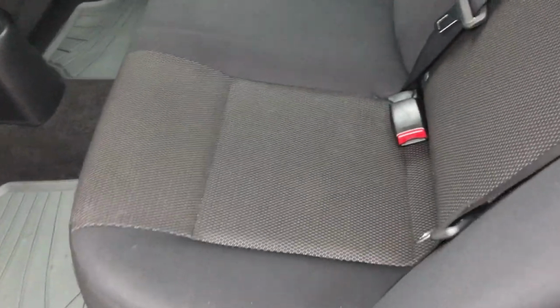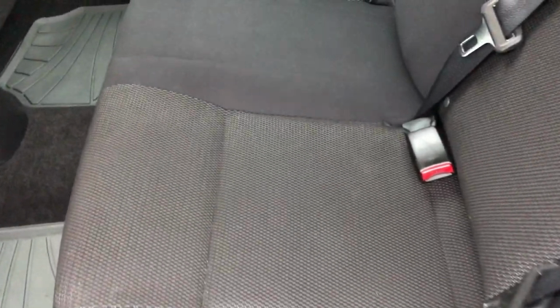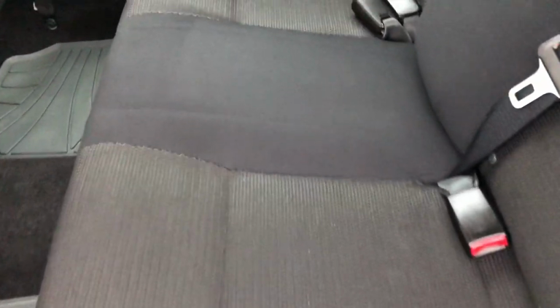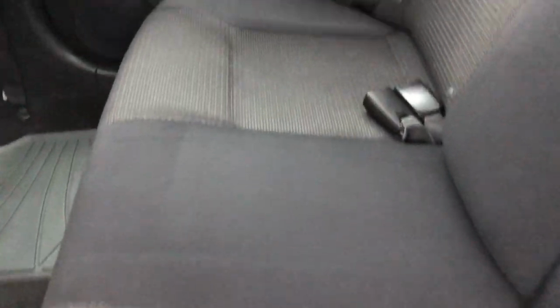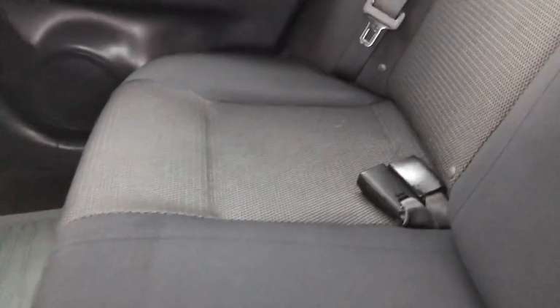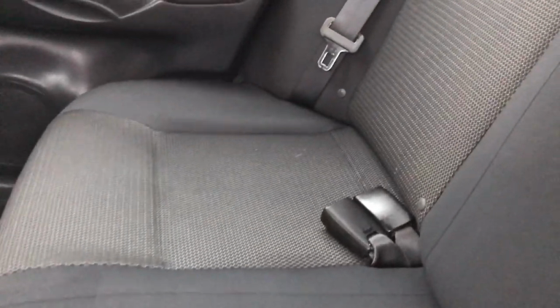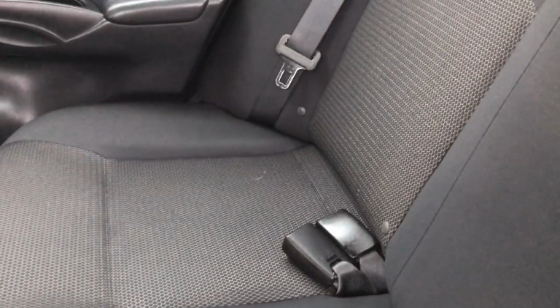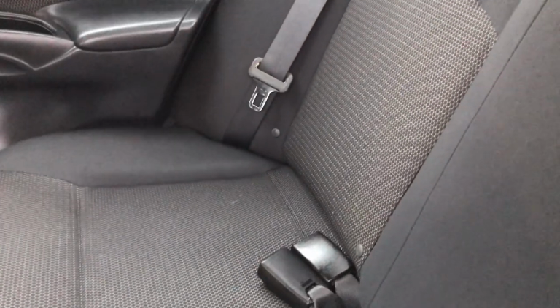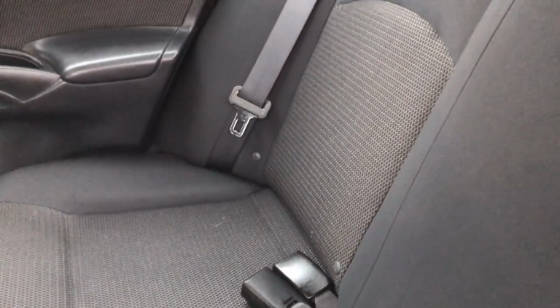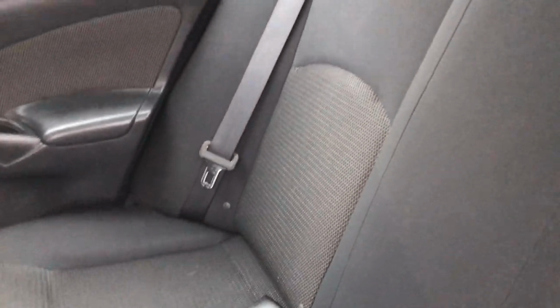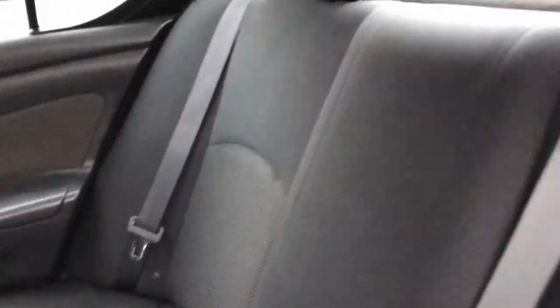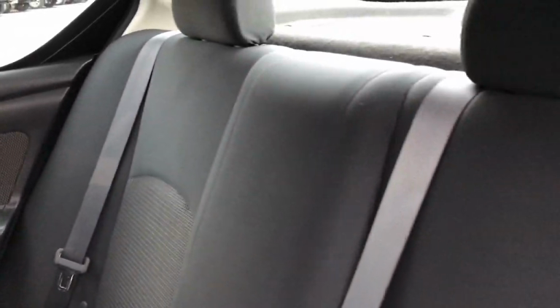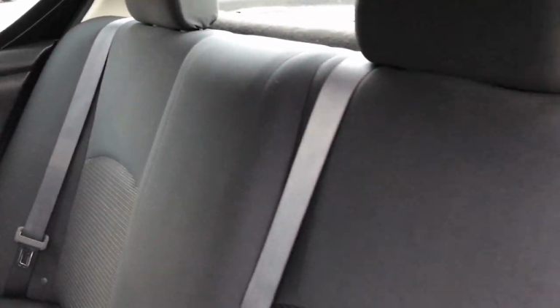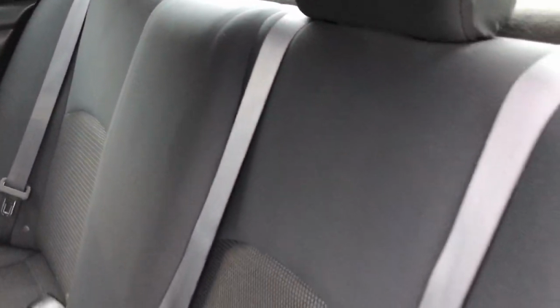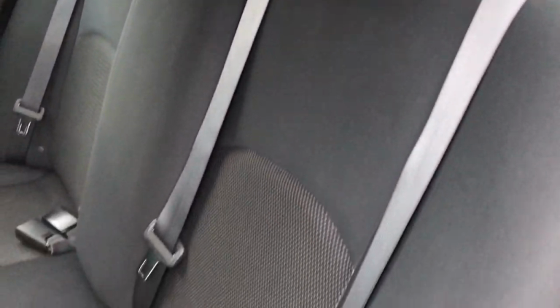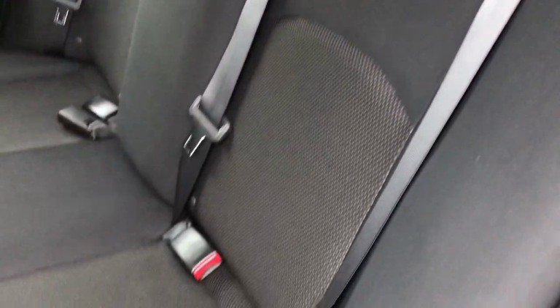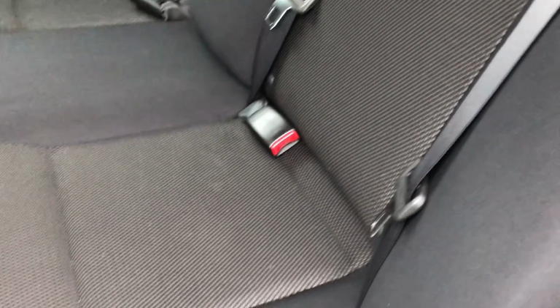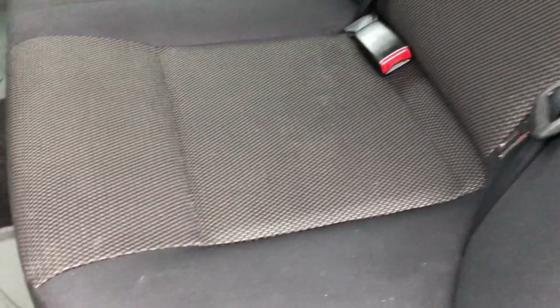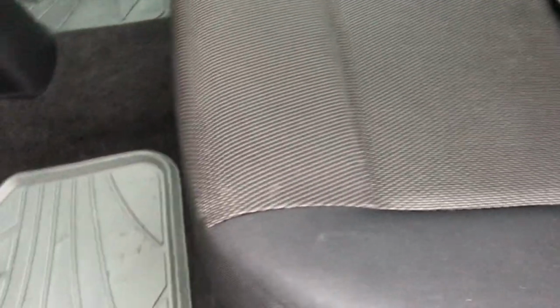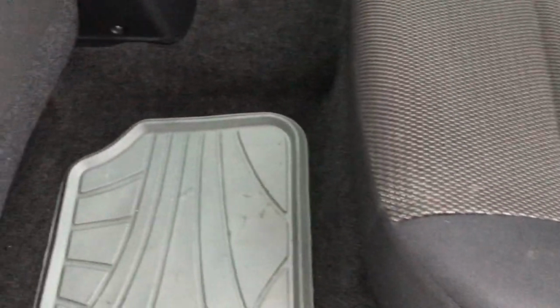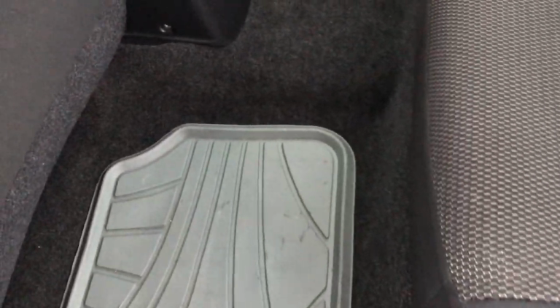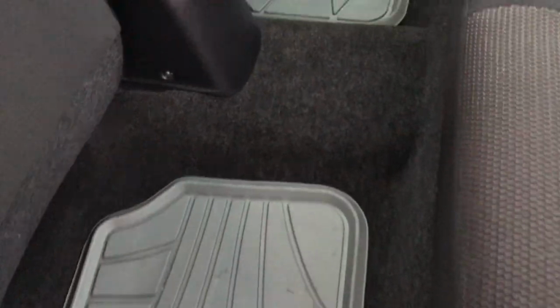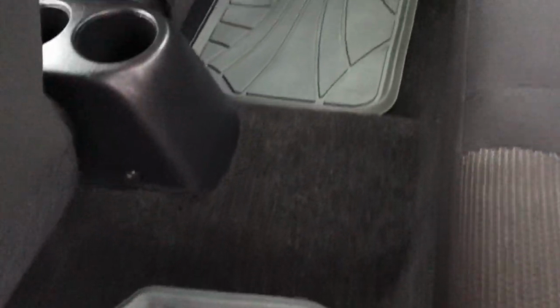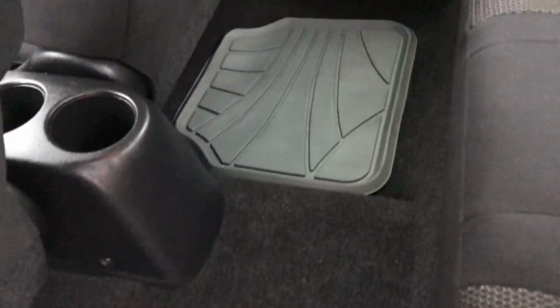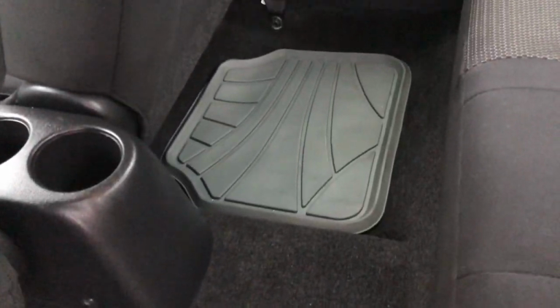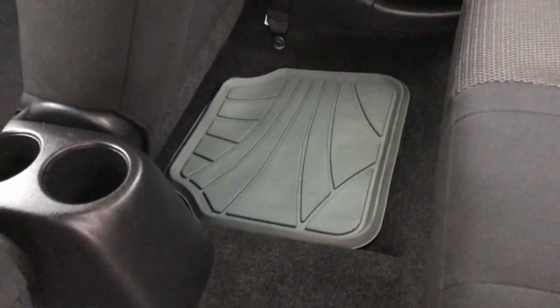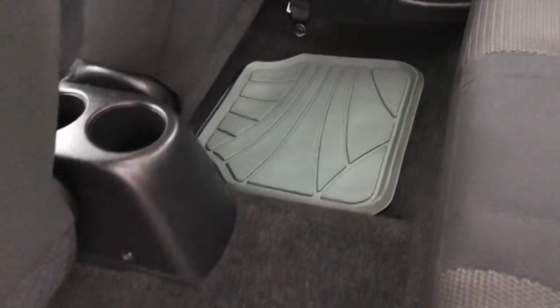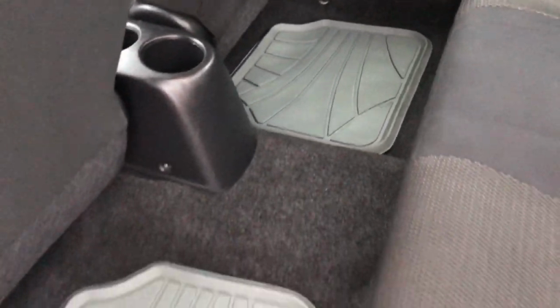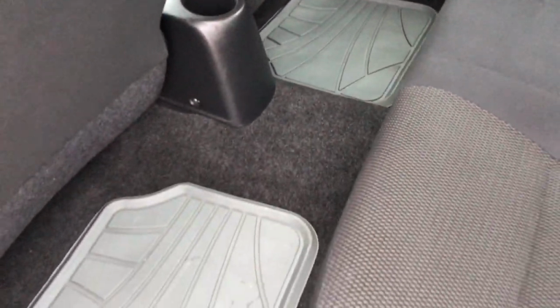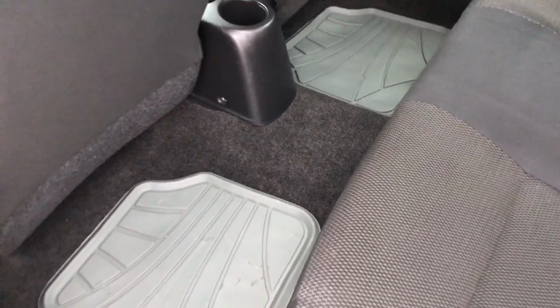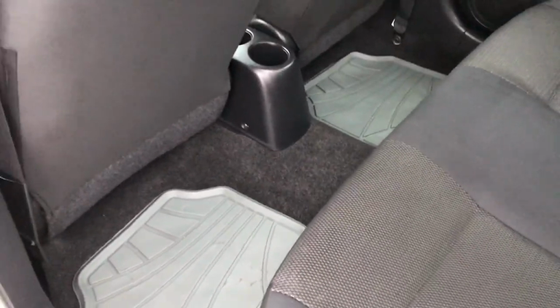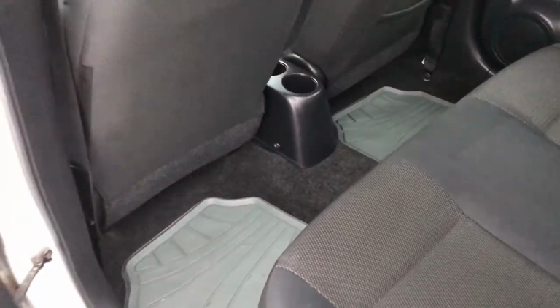The back seats are just as clean as the front seats — no rips or tears back here. It does have the LATCH child safety system. The seat backs are nice and clean as well, and we have floor mats back here to protect the carpeting, which is in really nice shape.